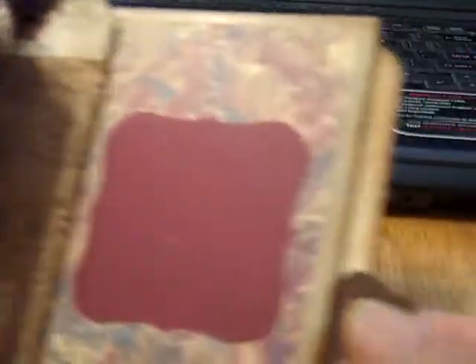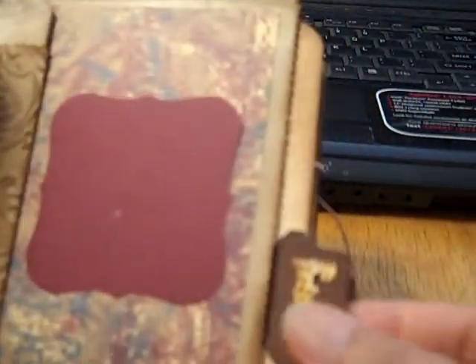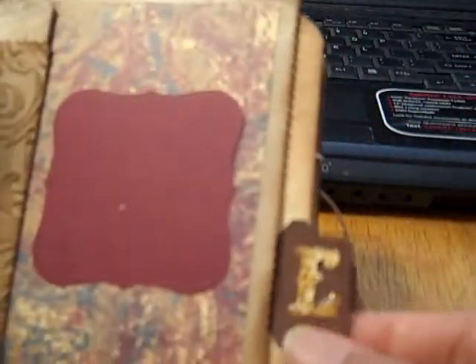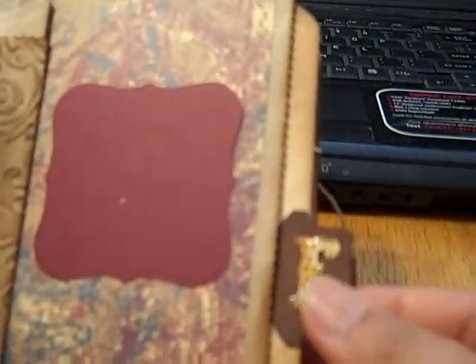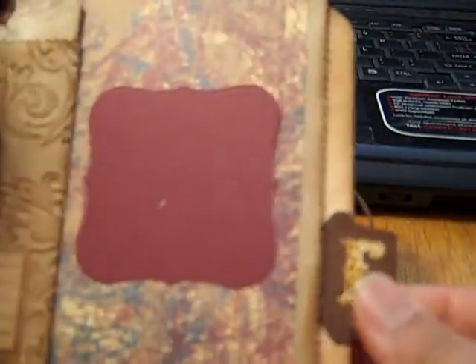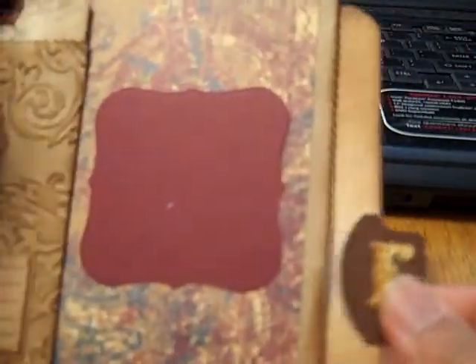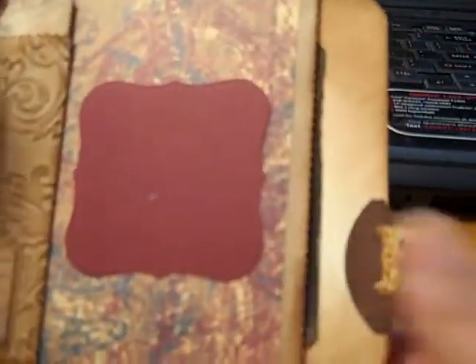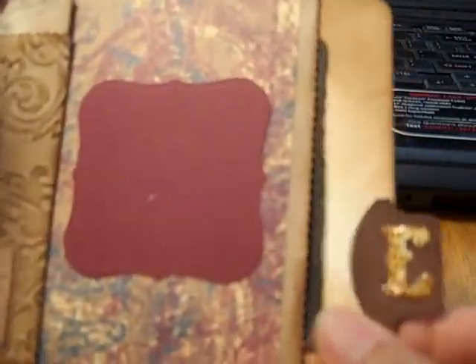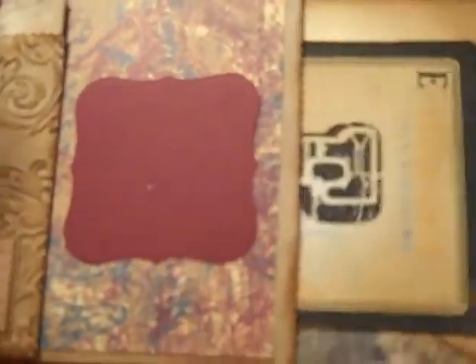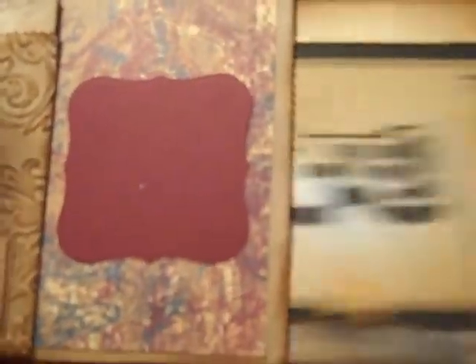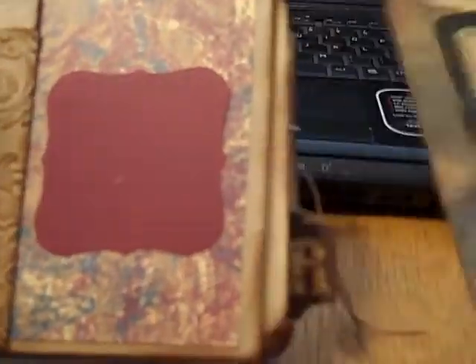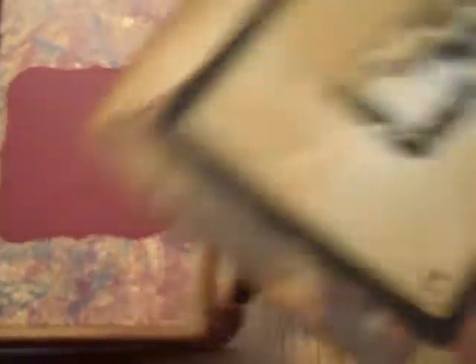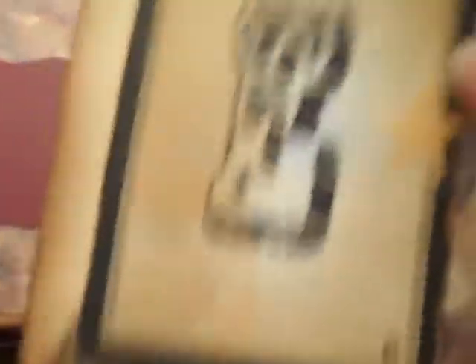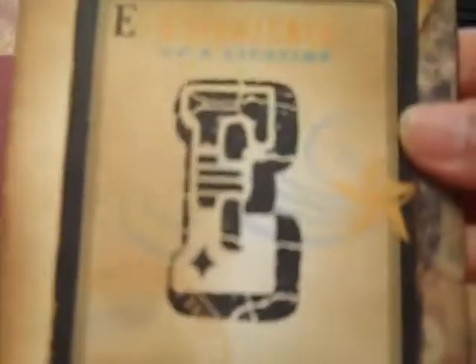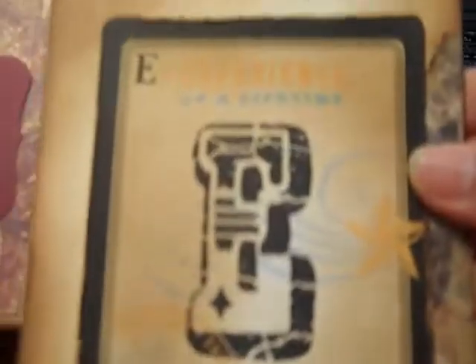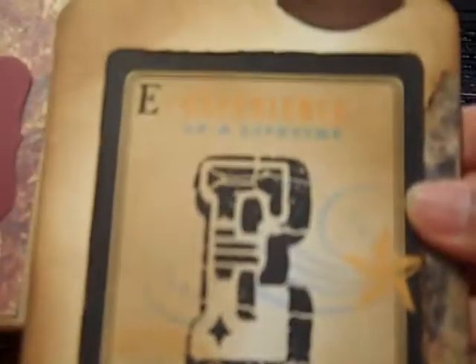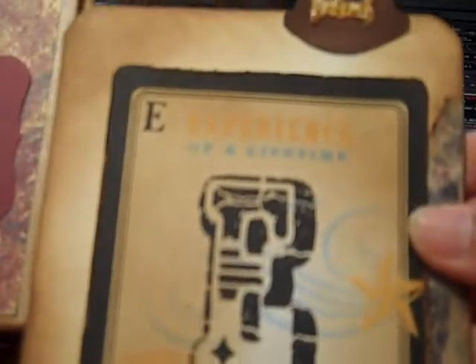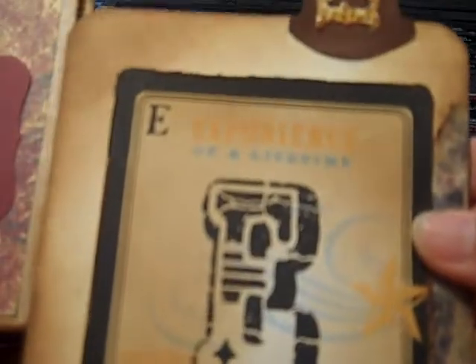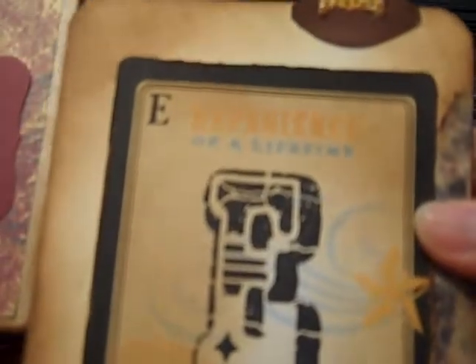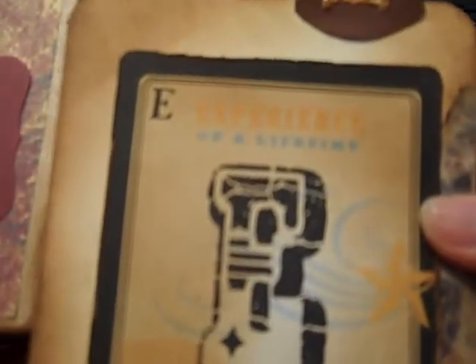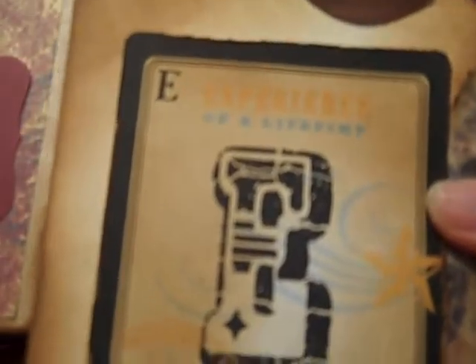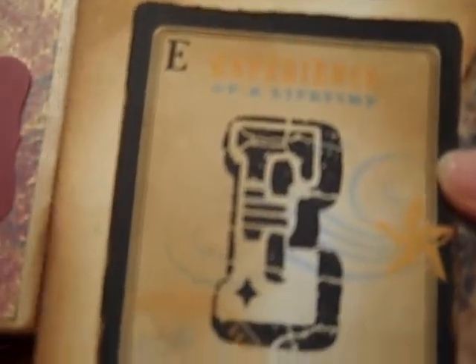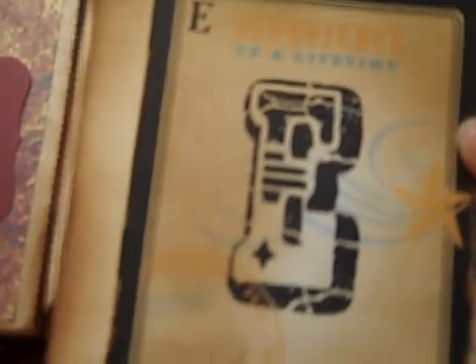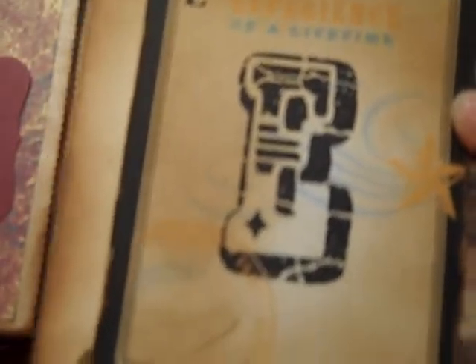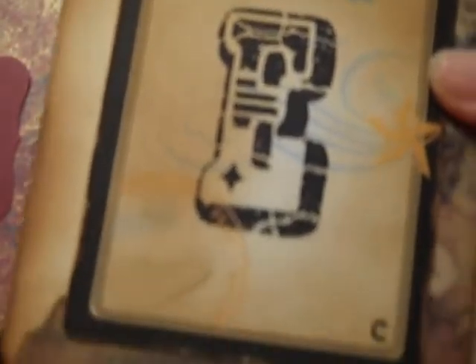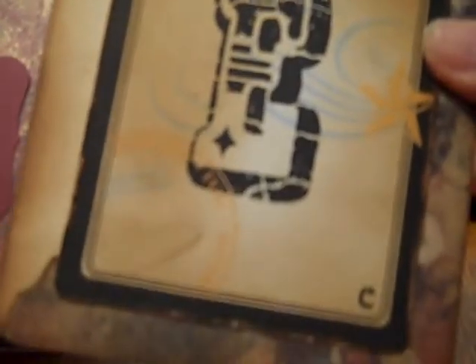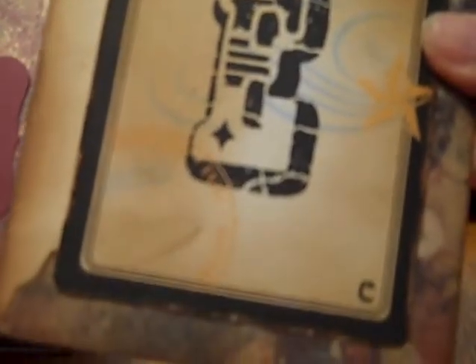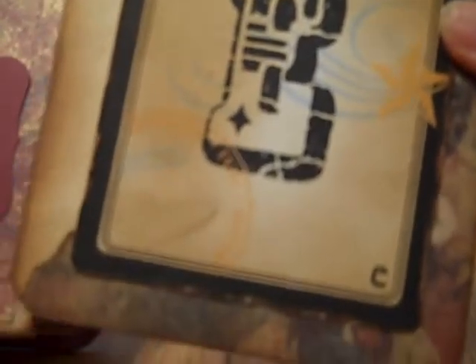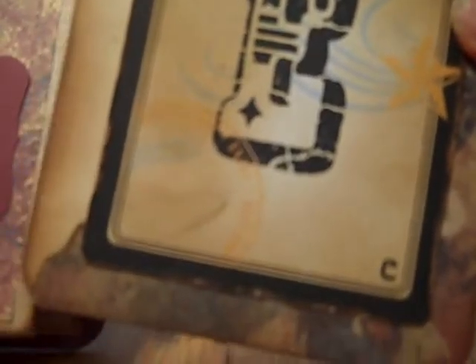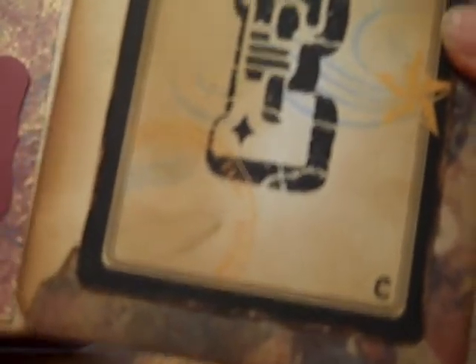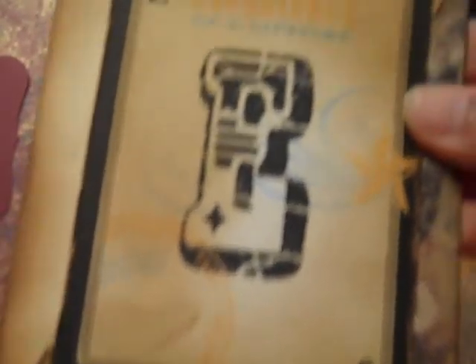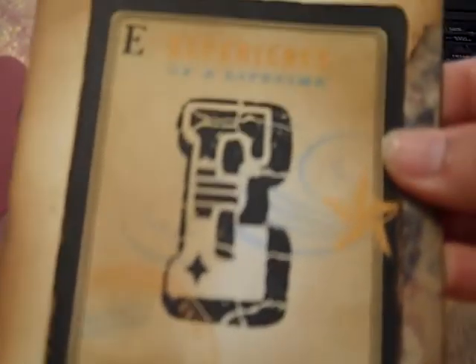These pages are really nice. And then another tab that has the letter E — it's for 'Experience of a Lifetime.' I thought that was really neat.